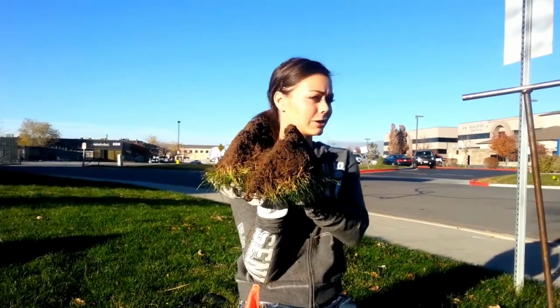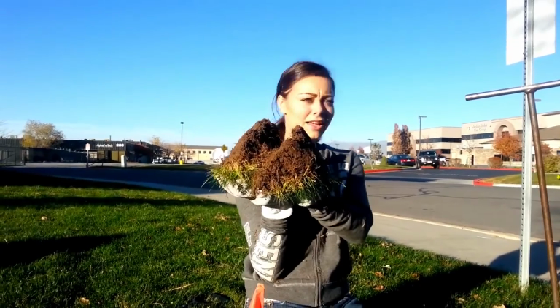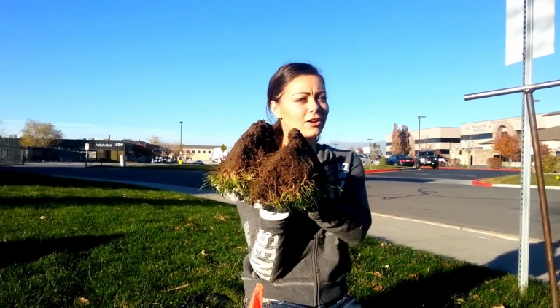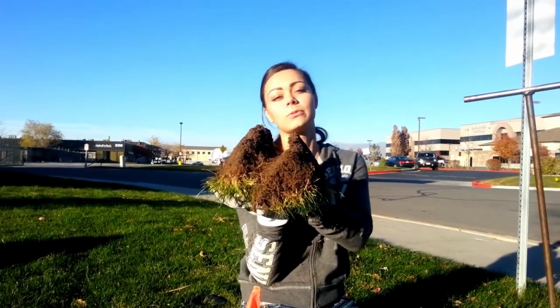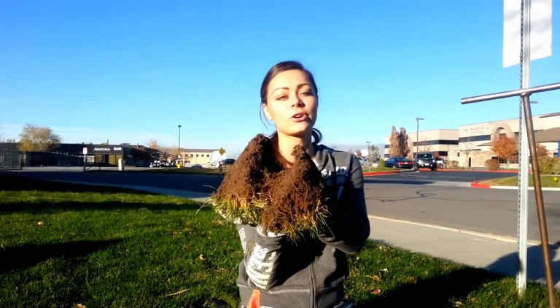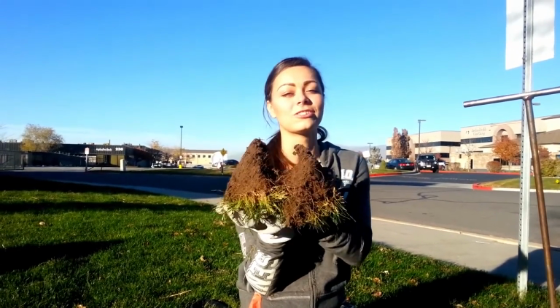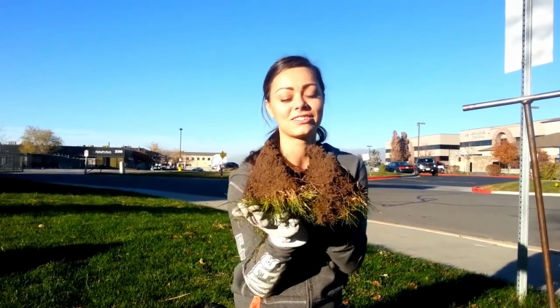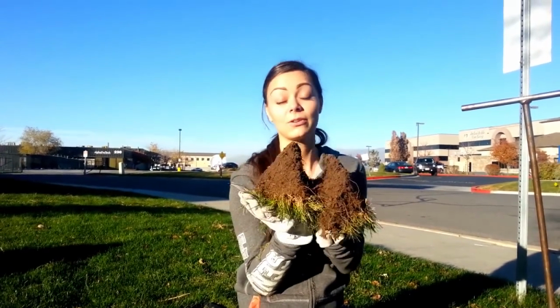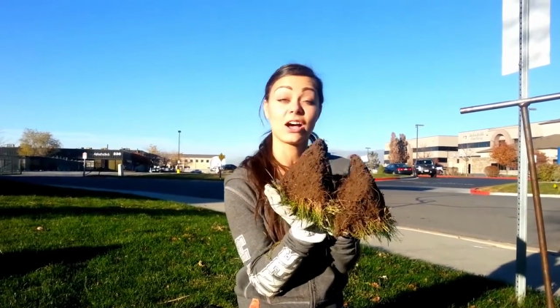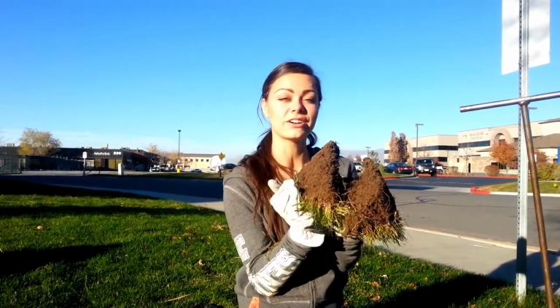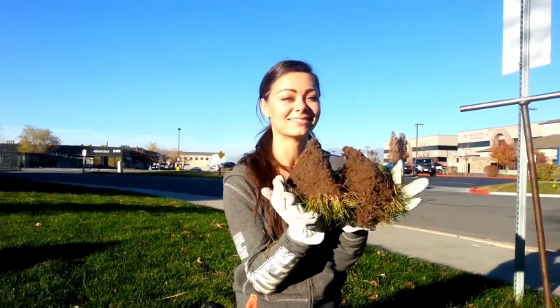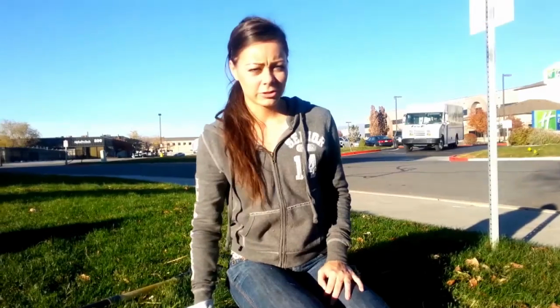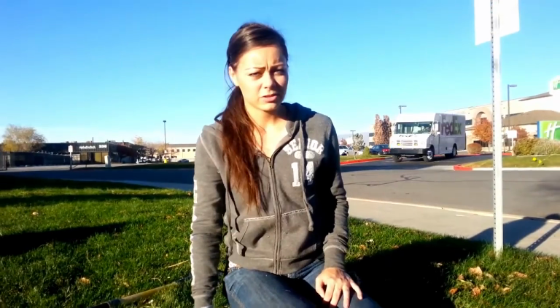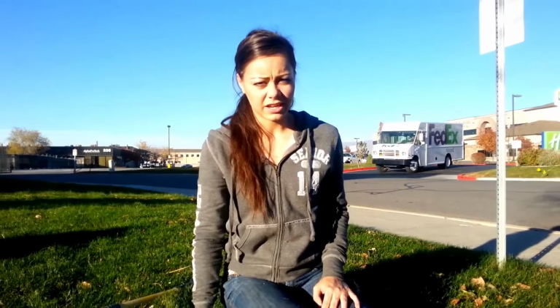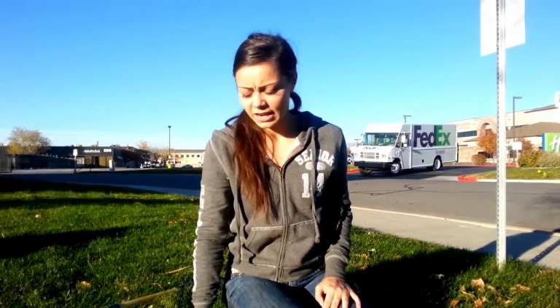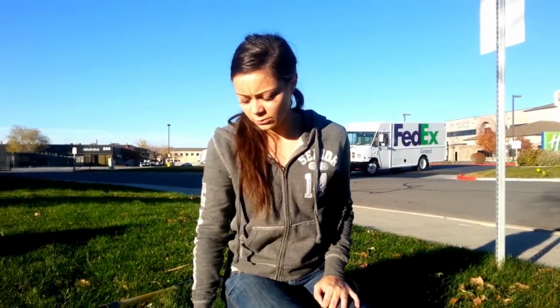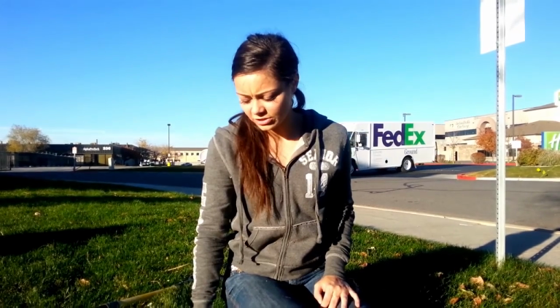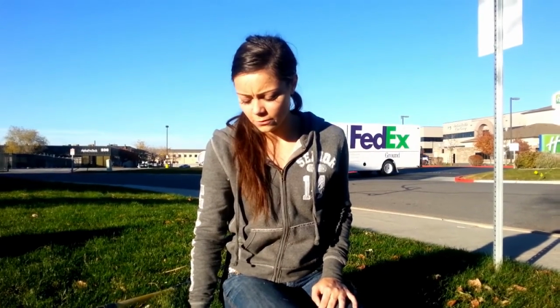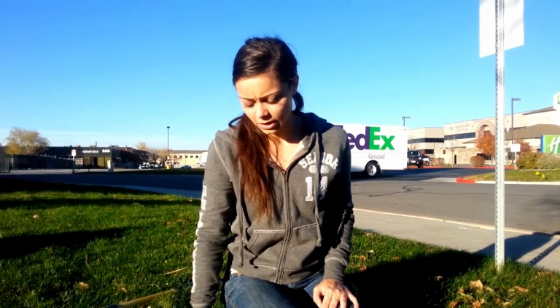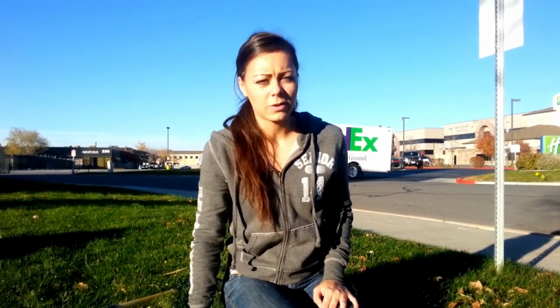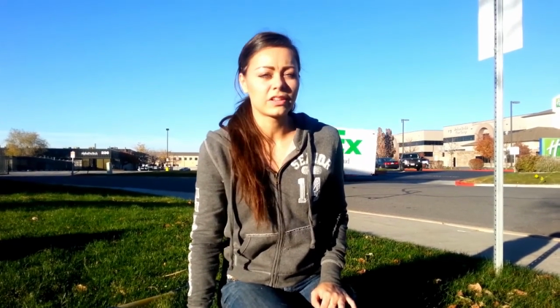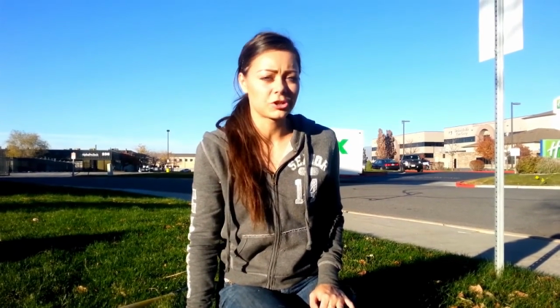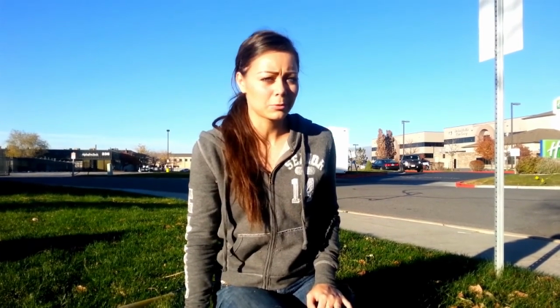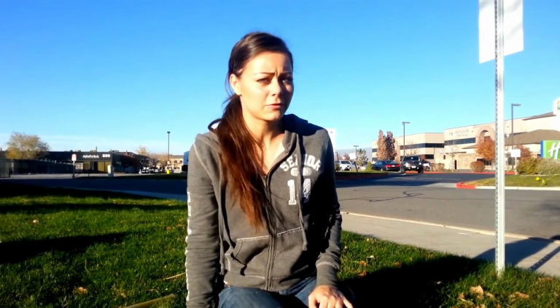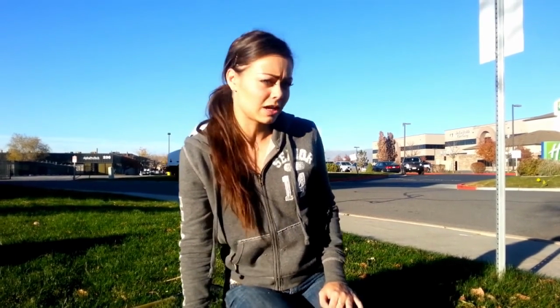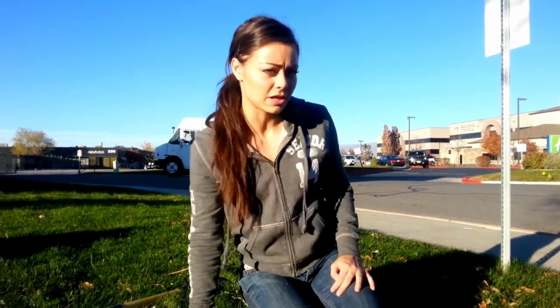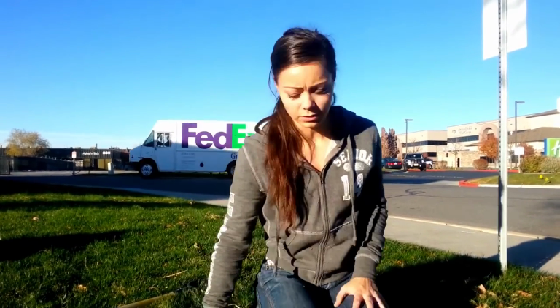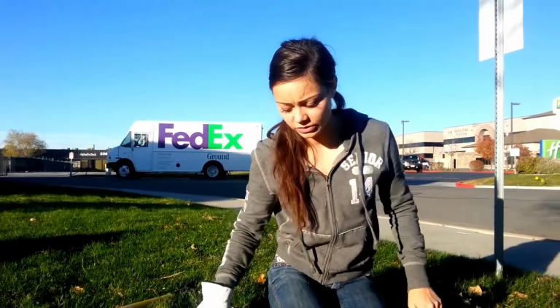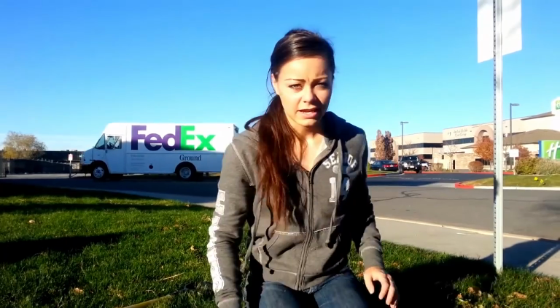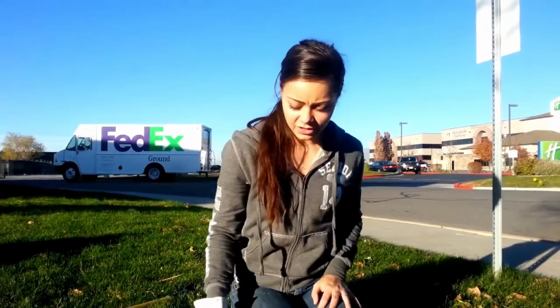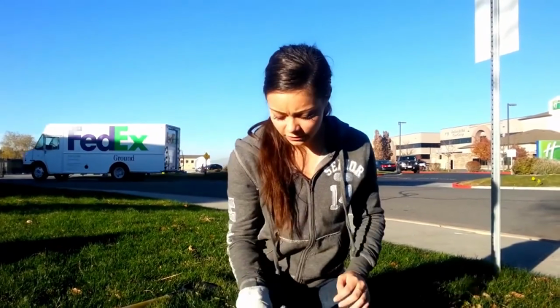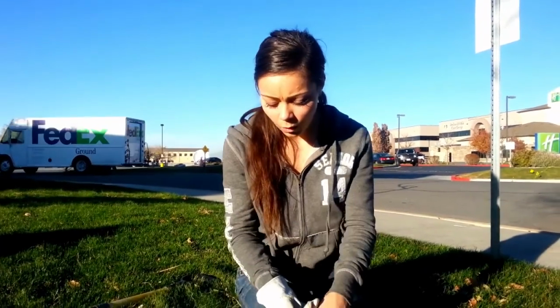And you're like, what the heck are those? Those are gophers. So that's how you know. After you dig and you find your gopher tunnel, you want to set the trap — or whatever type of method you want to use — inside of the hole.